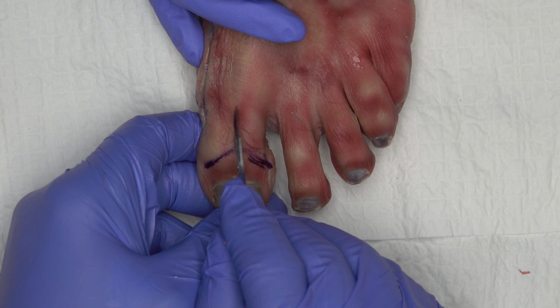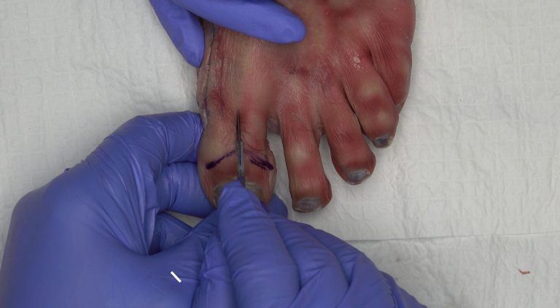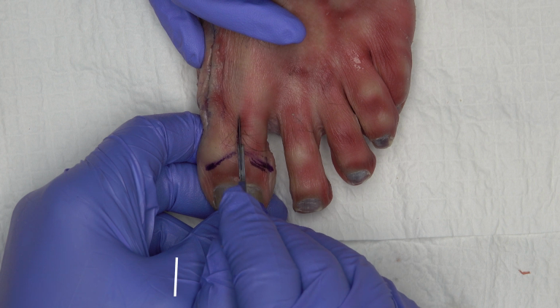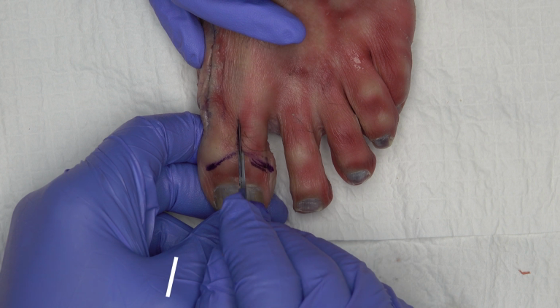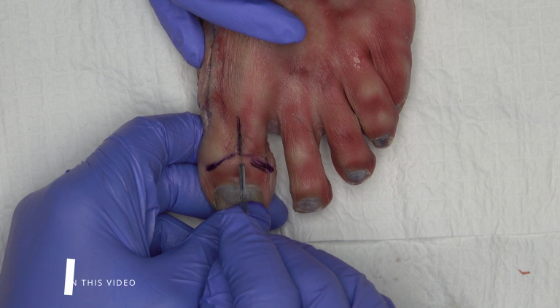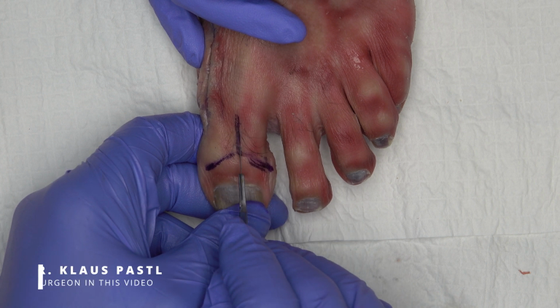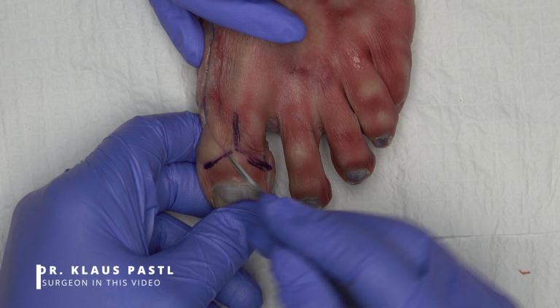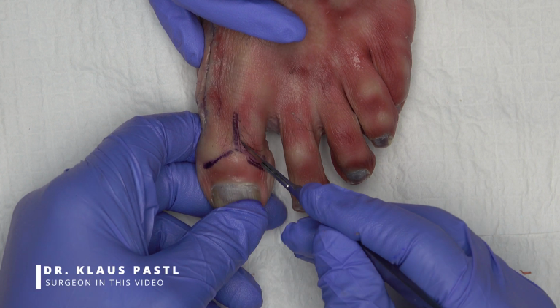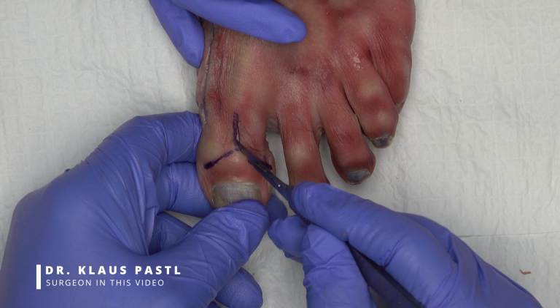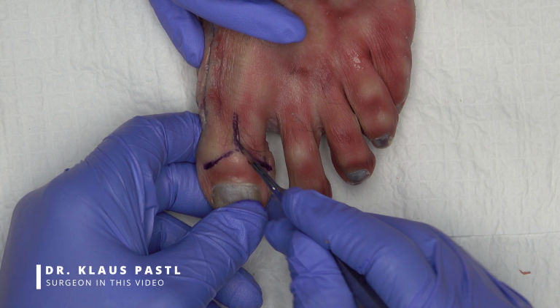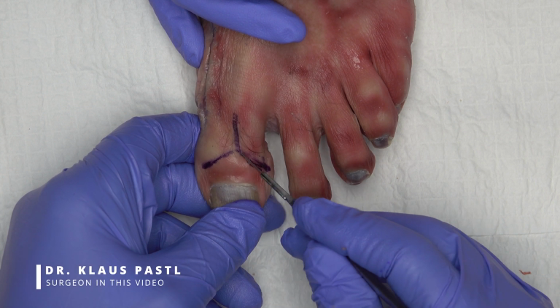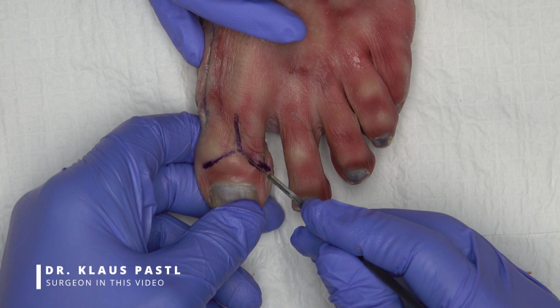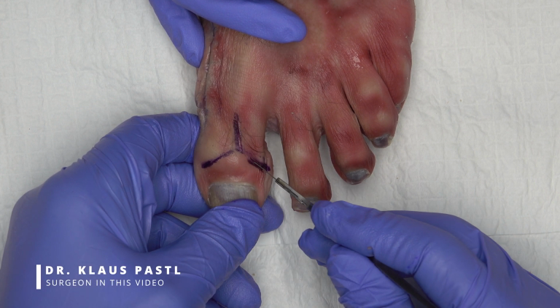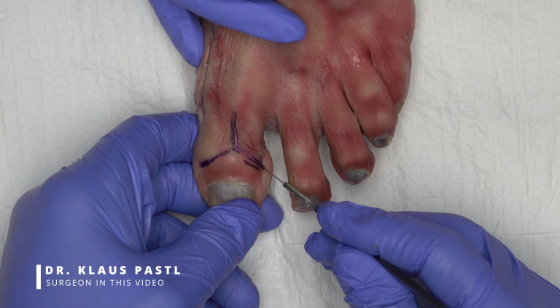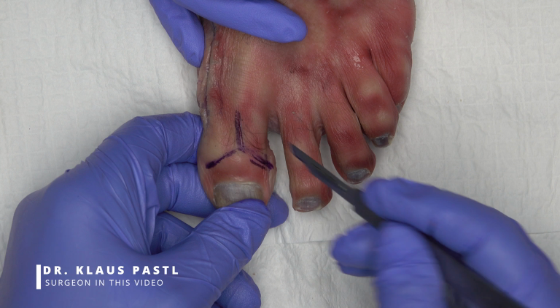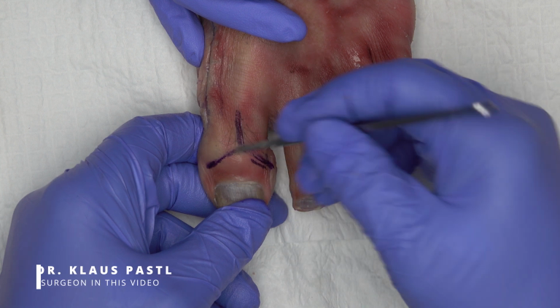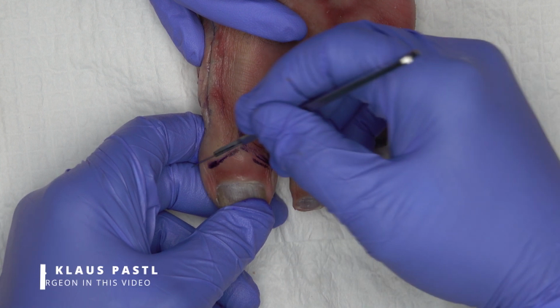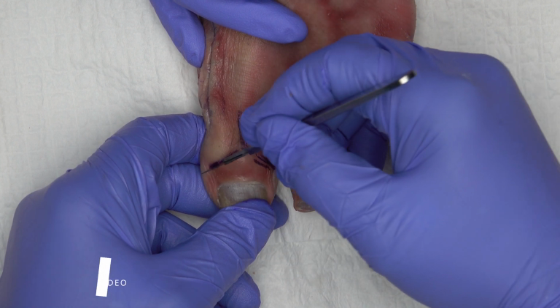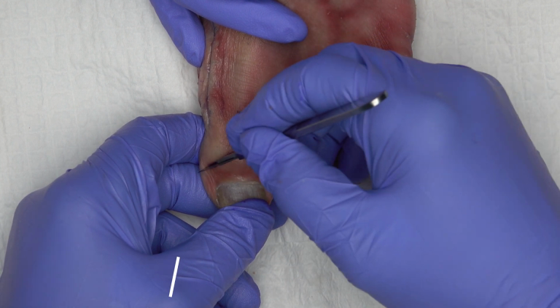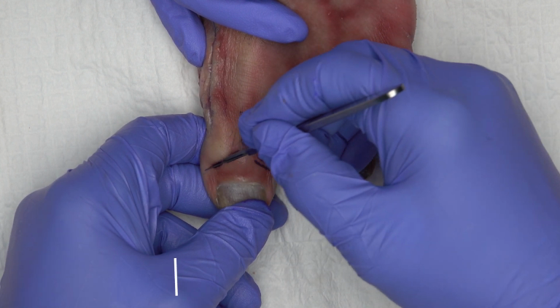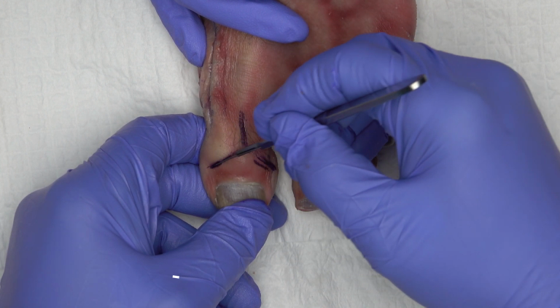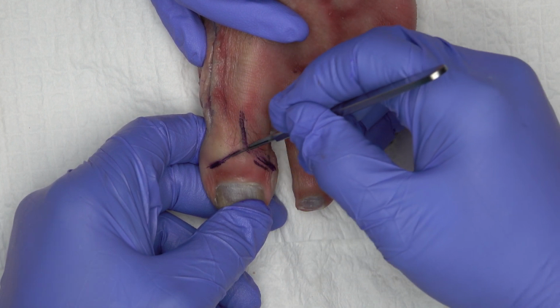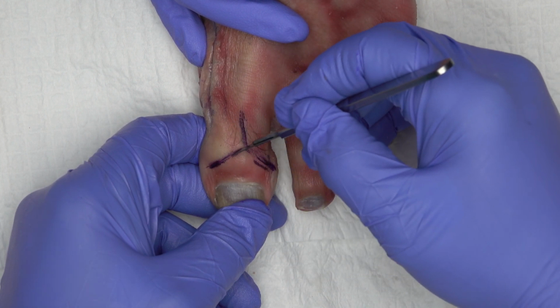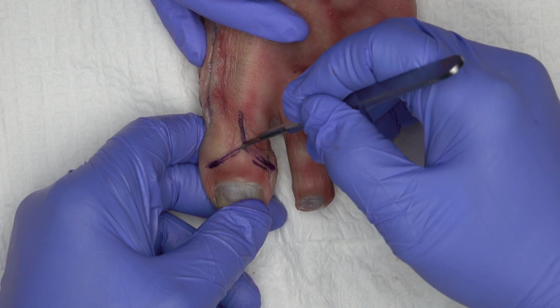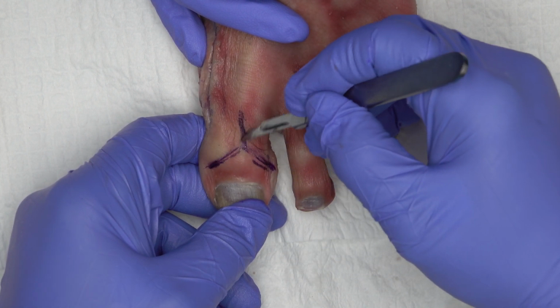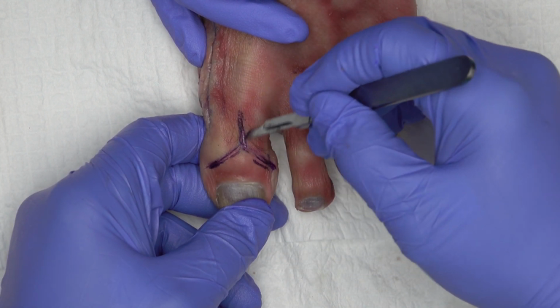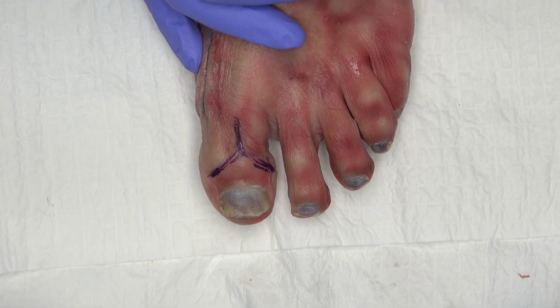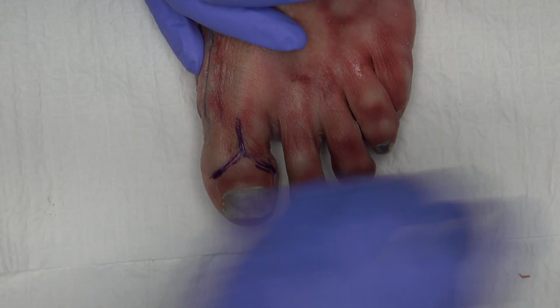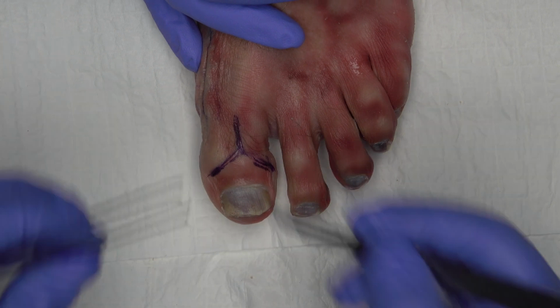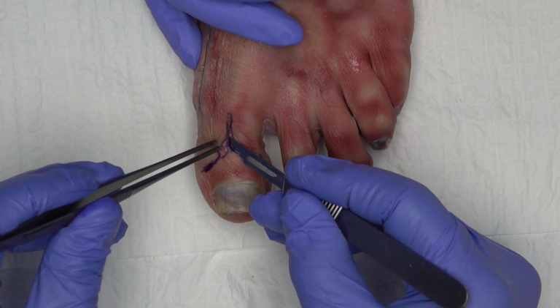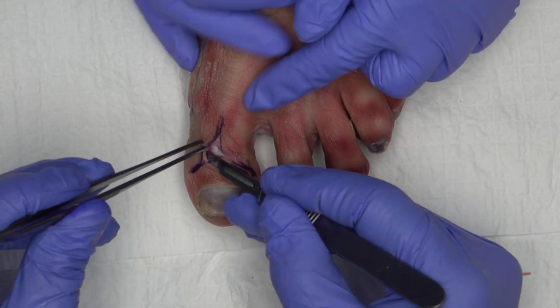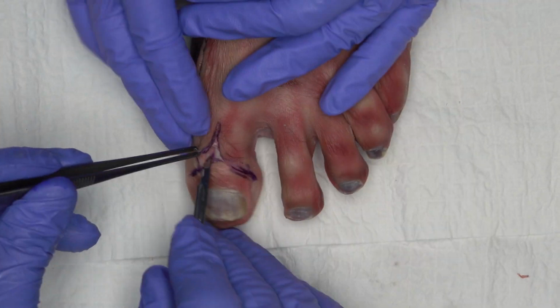Access is via a Y-shaped skin incision over the IP joint. The angle of the two distal legs should be as large as possible to minimize the risk of postoperative wound healing disorders.